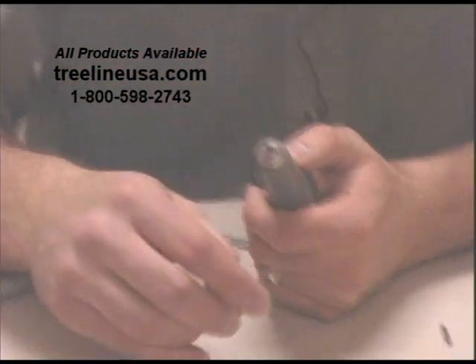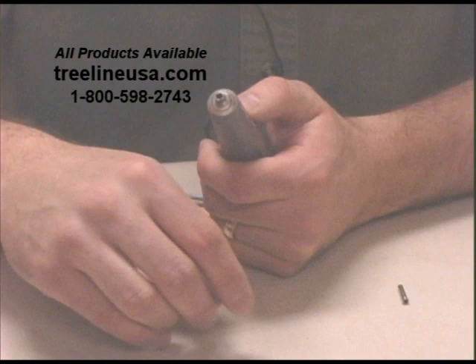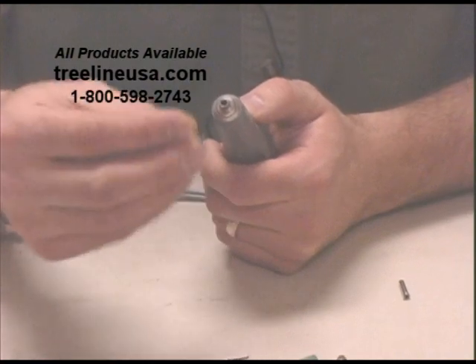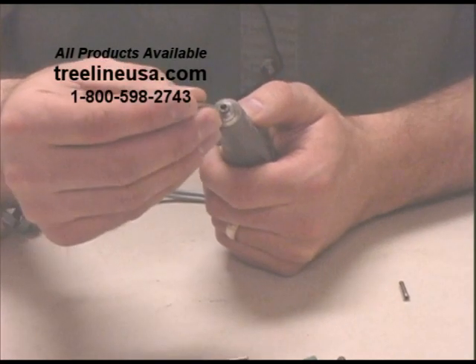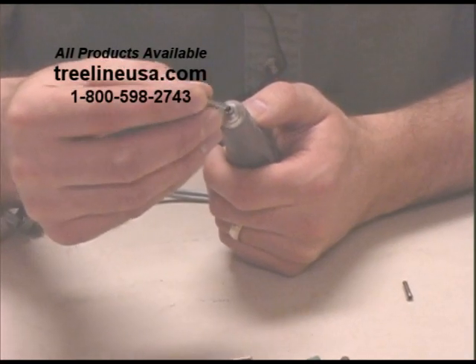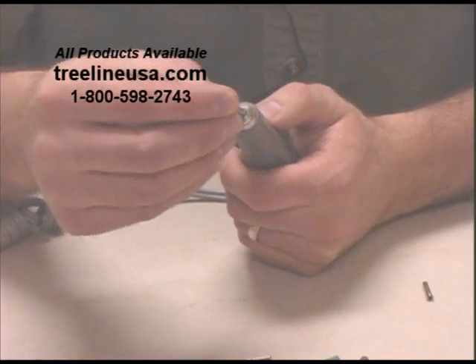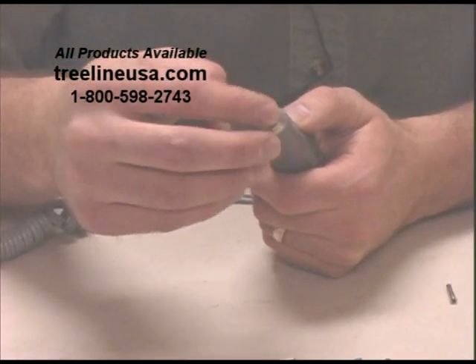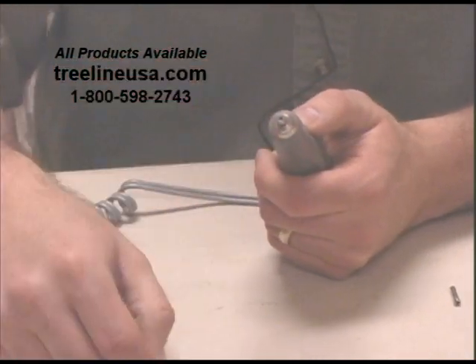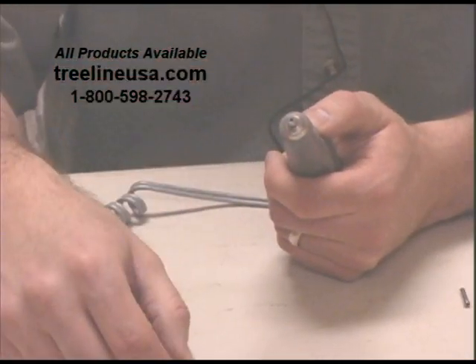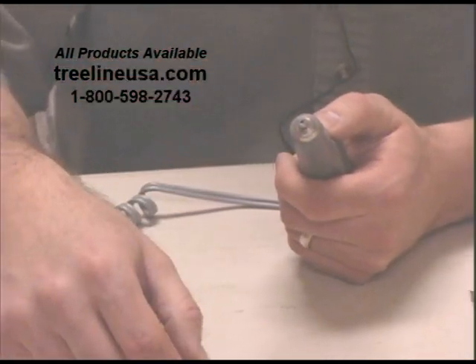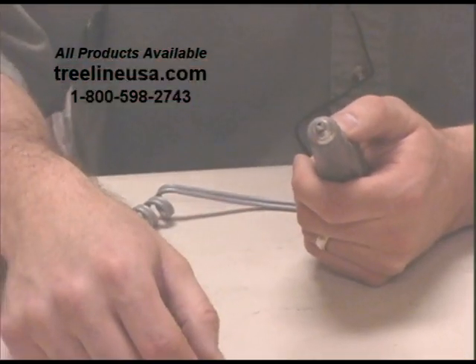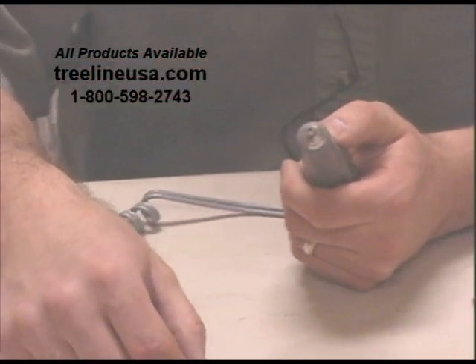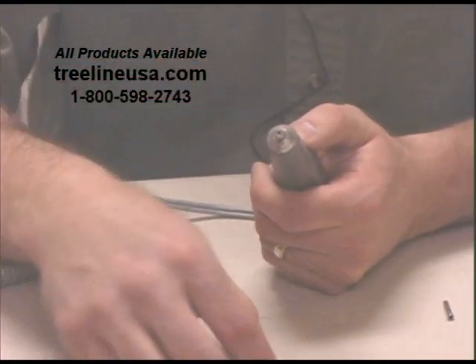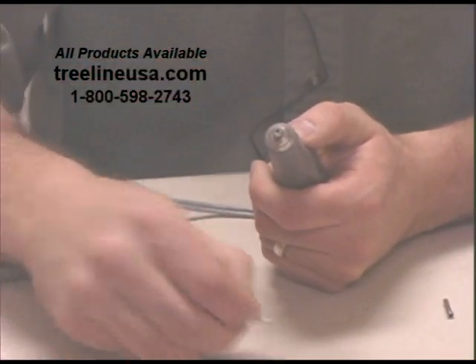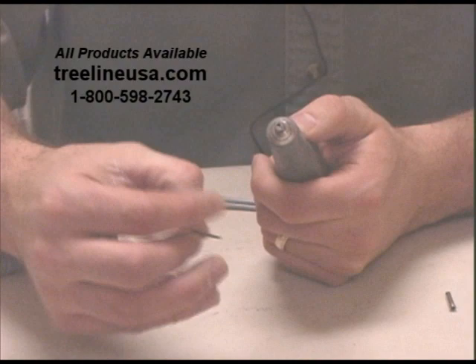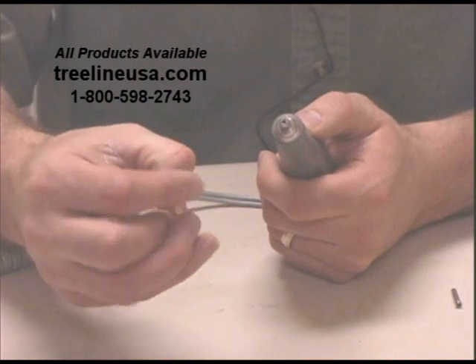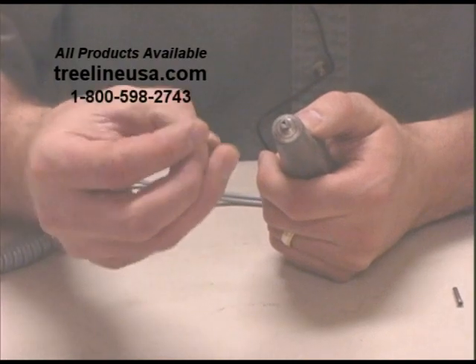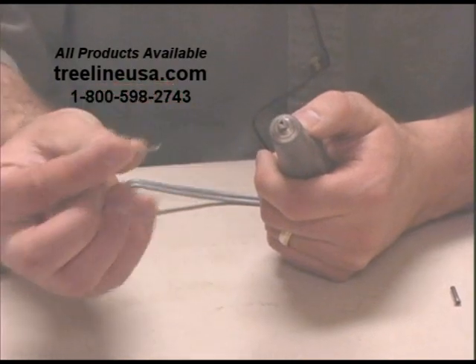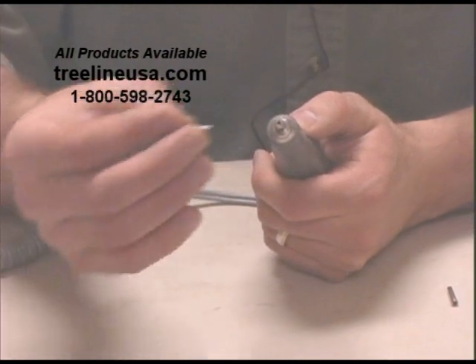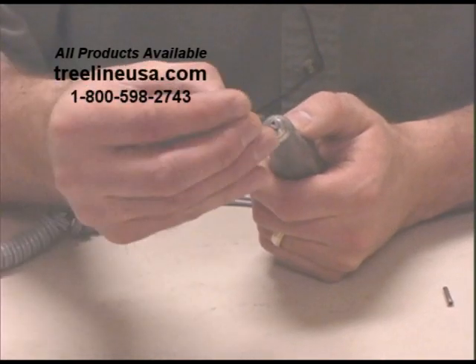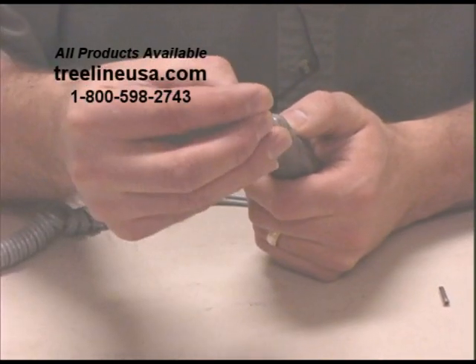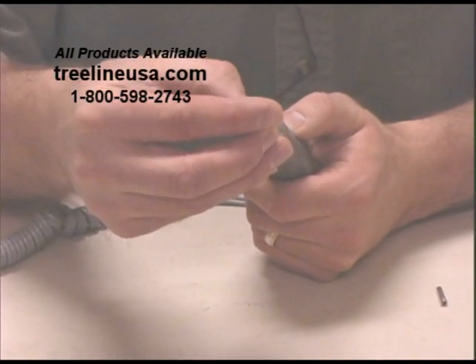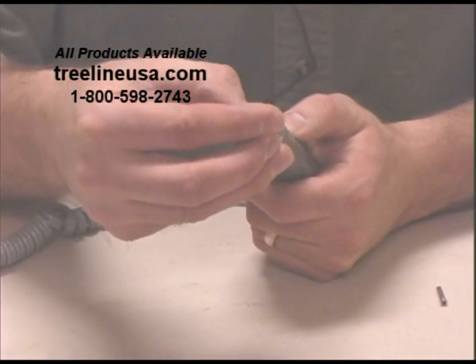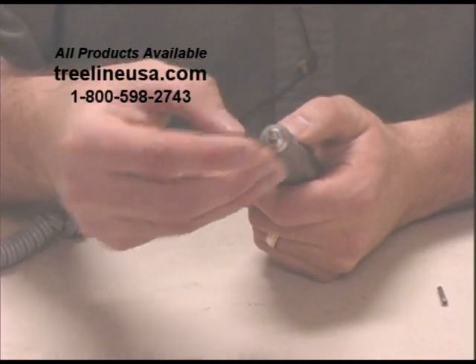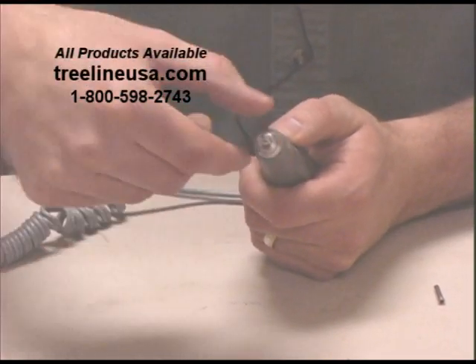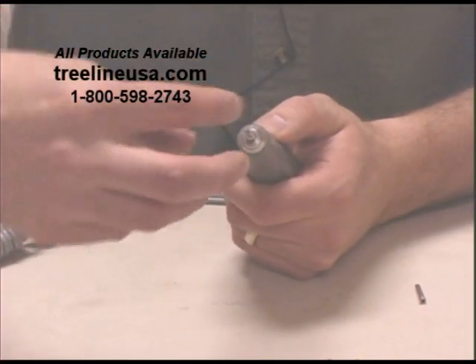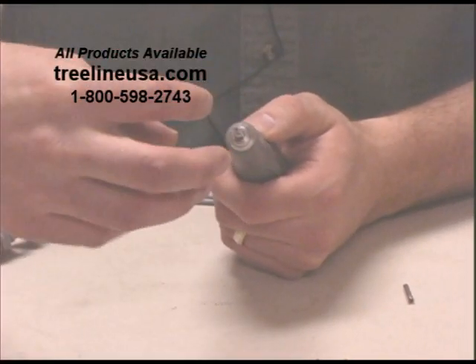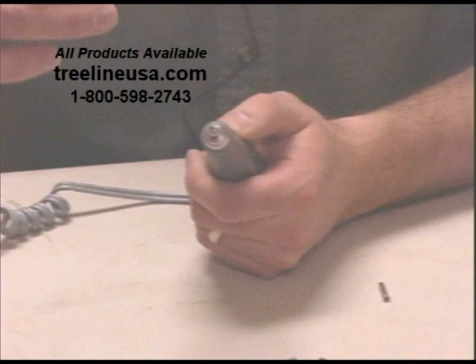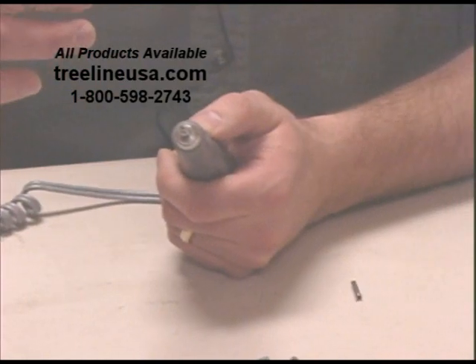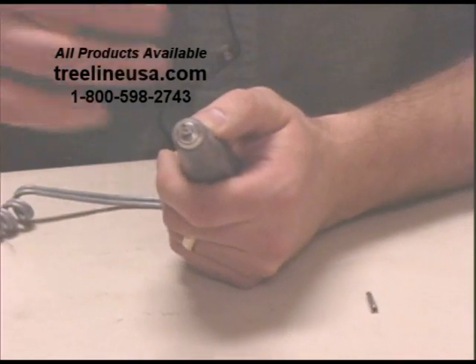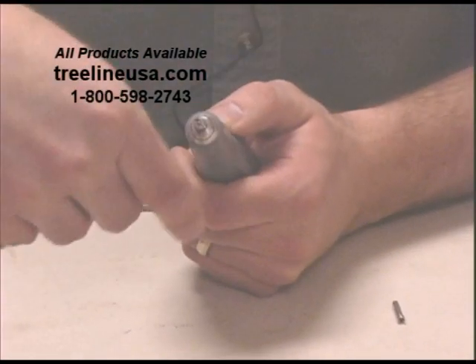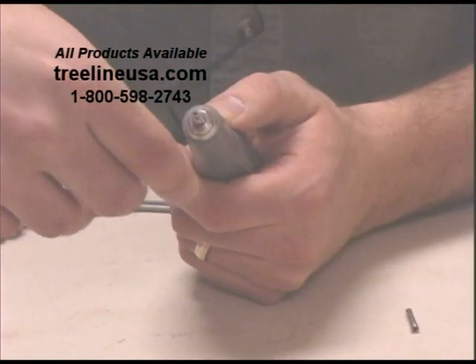Then all you do is slide the reducer down in place. That will quickly allow you to use the smaller shank sizes without having to take that collet all the way out and put another one back into place.